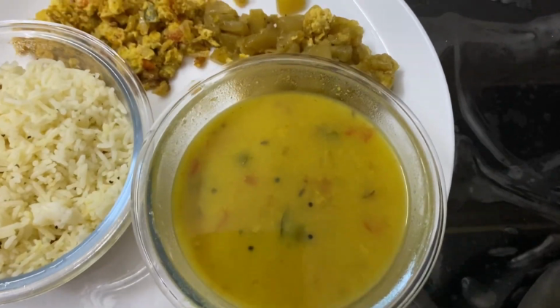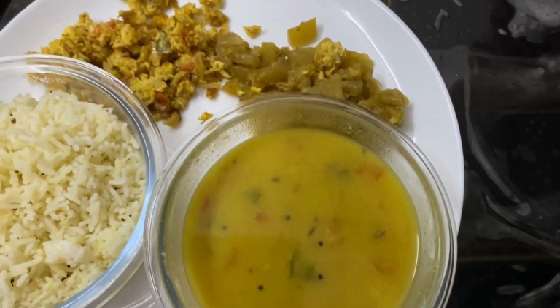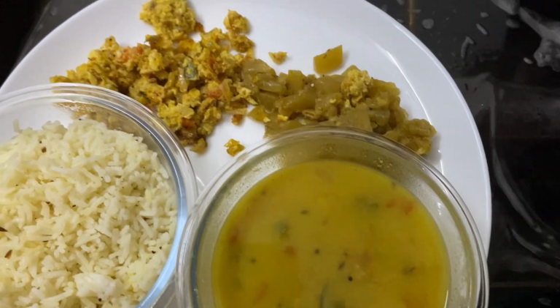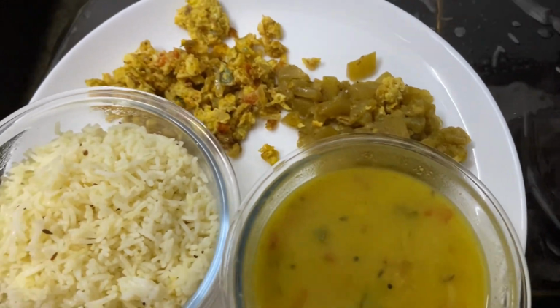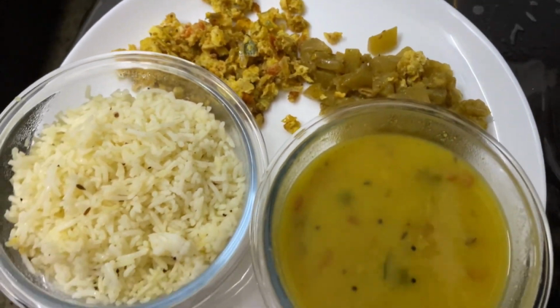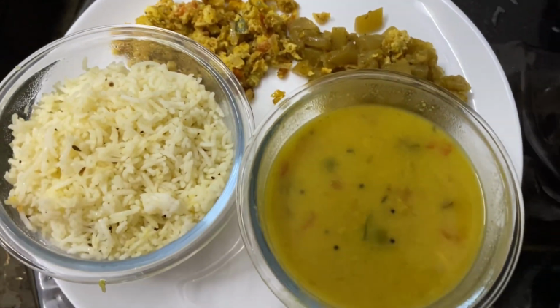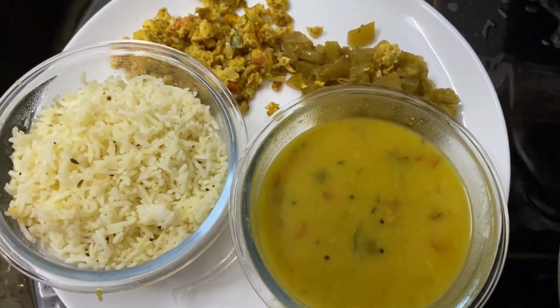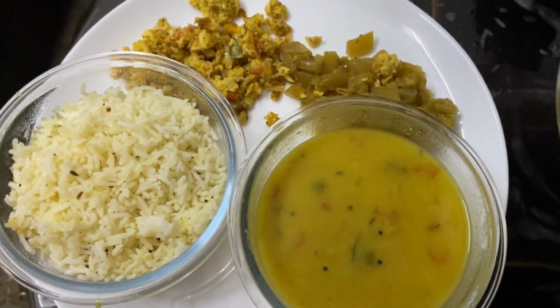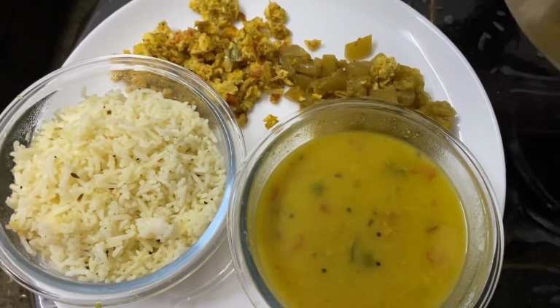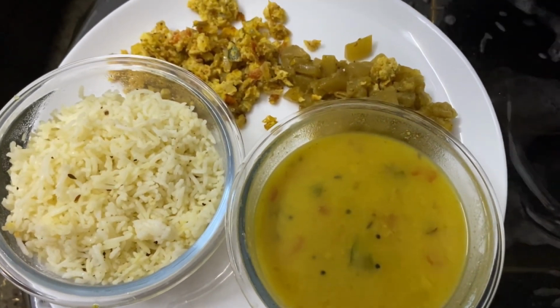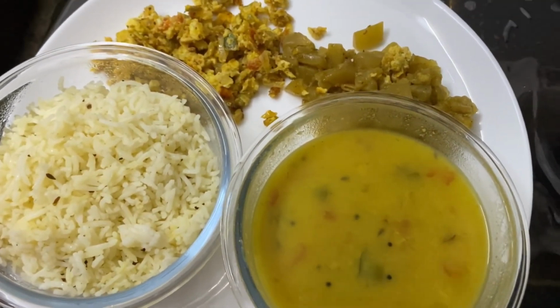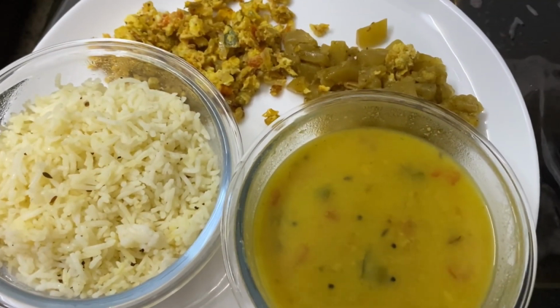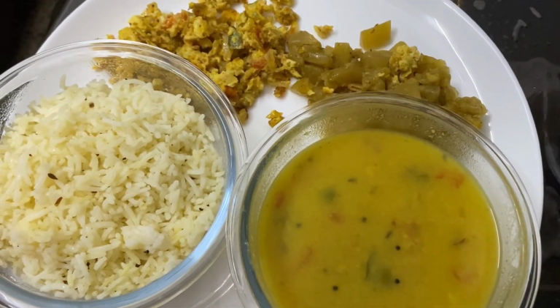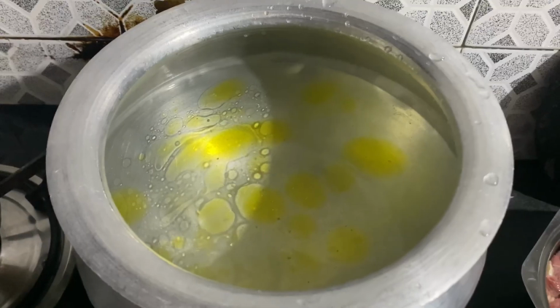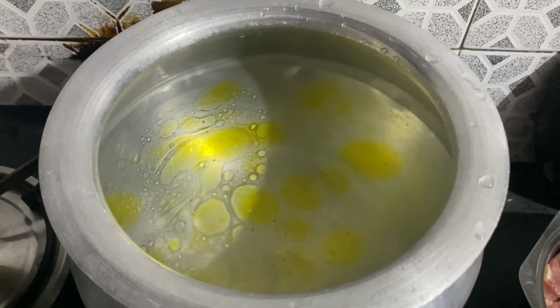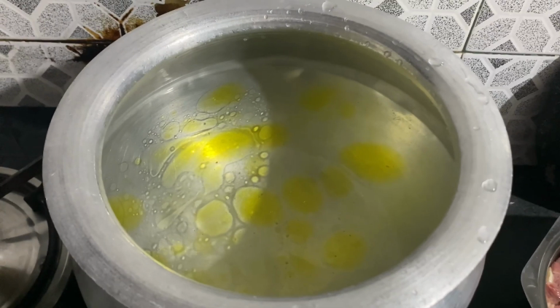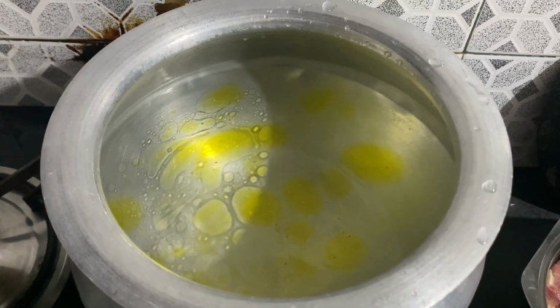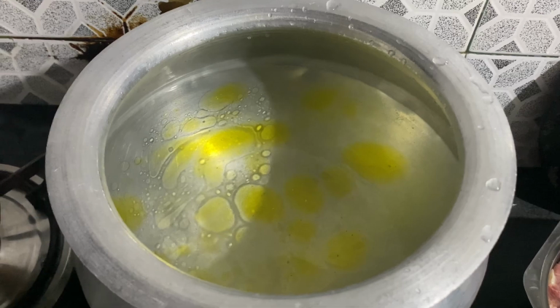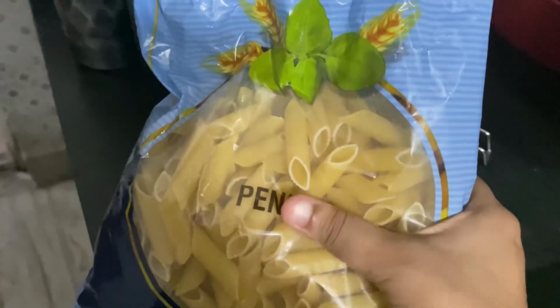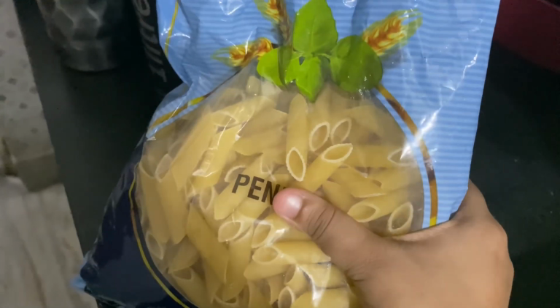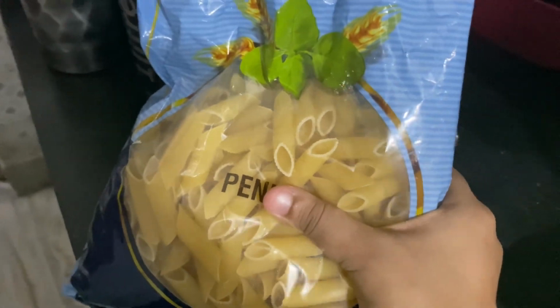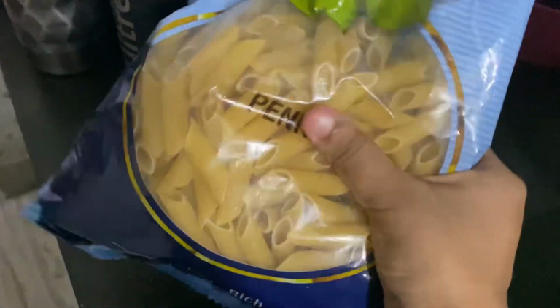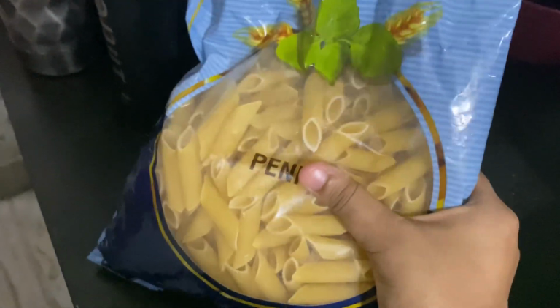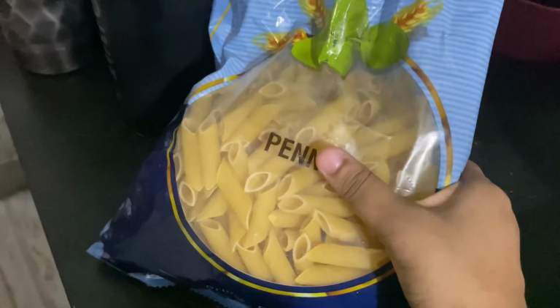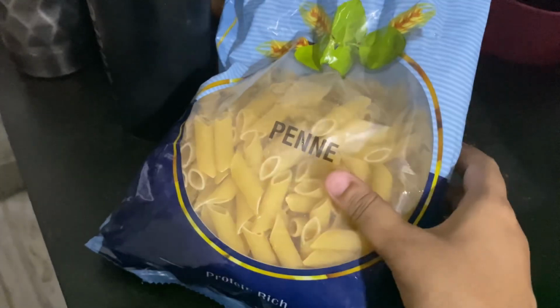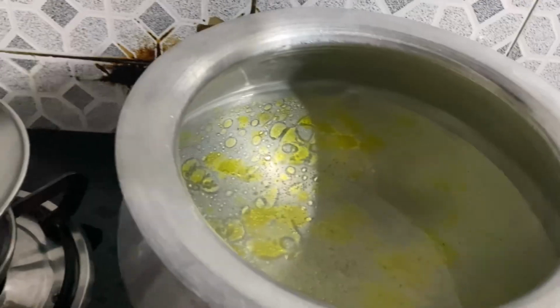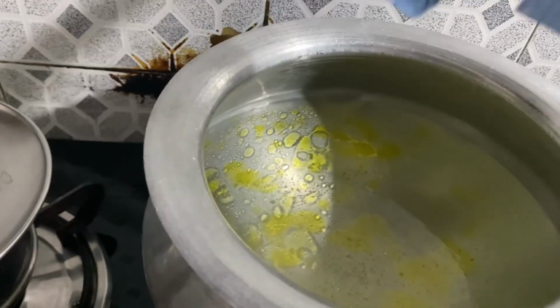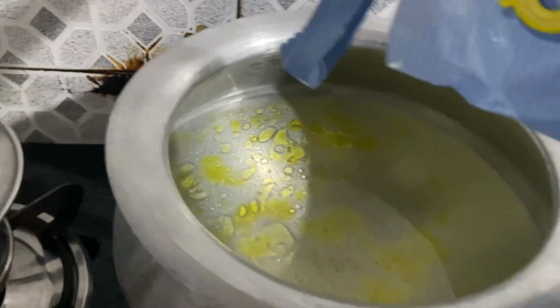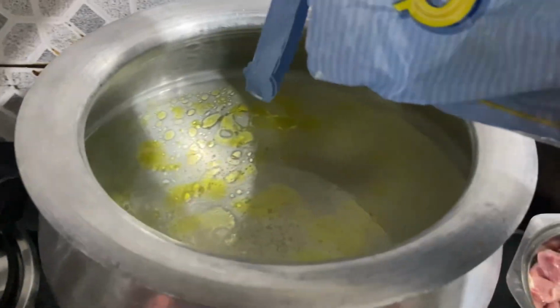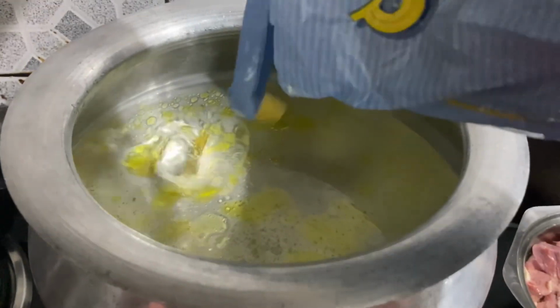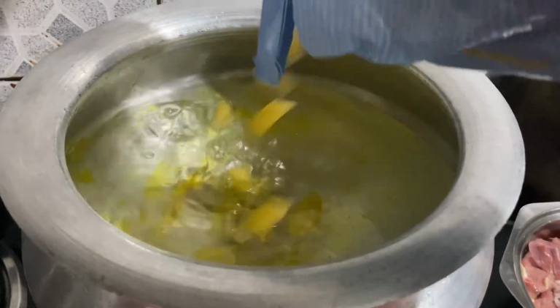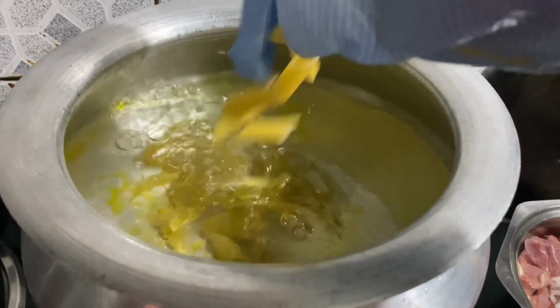After that it was lunch time. Mom made jeera rice — yellow rice — and eggs and loki. We cooked them together.